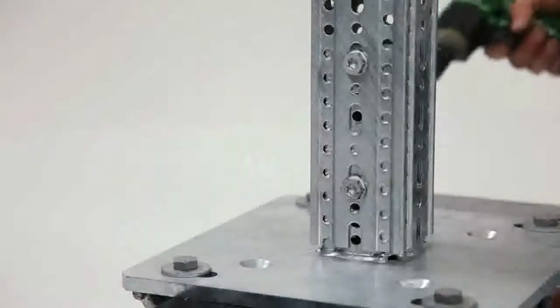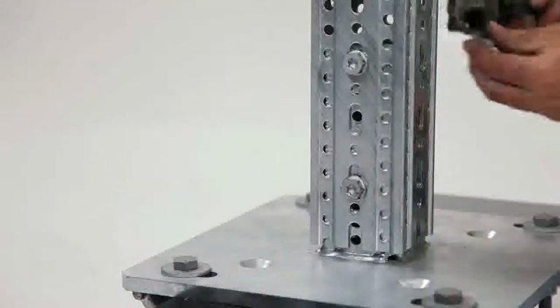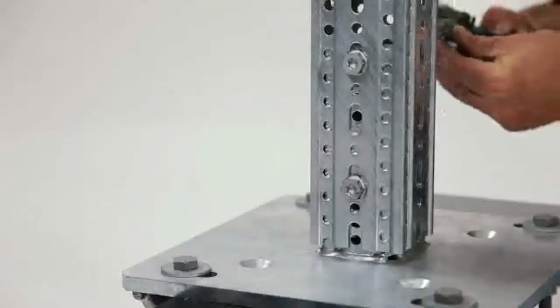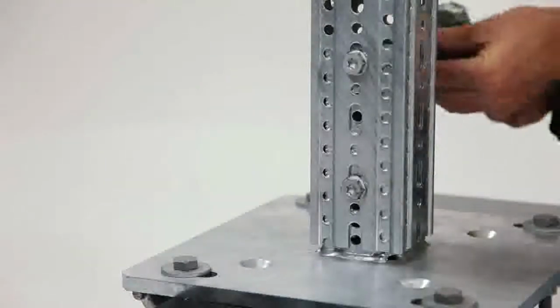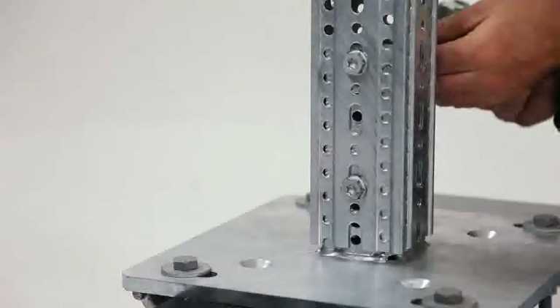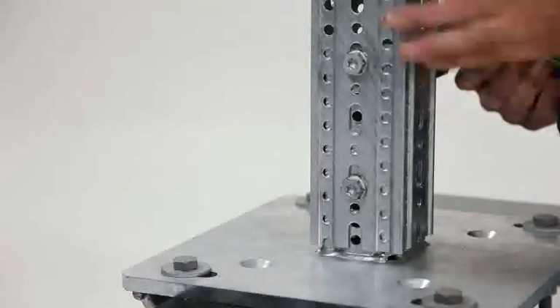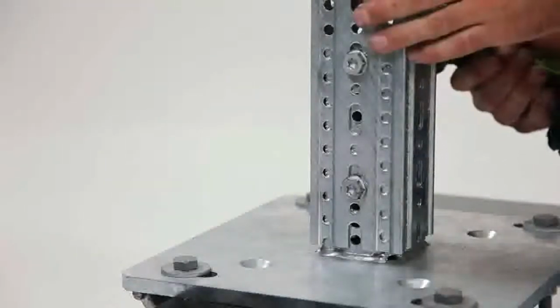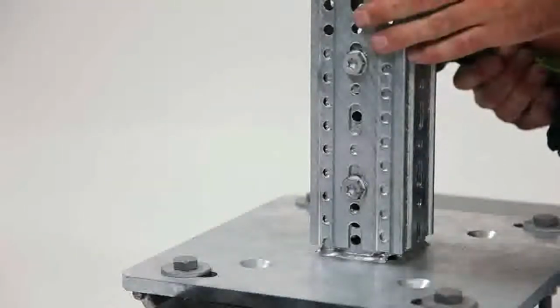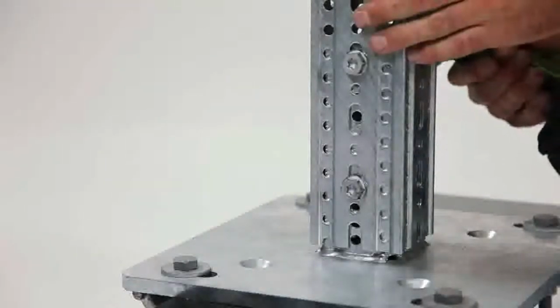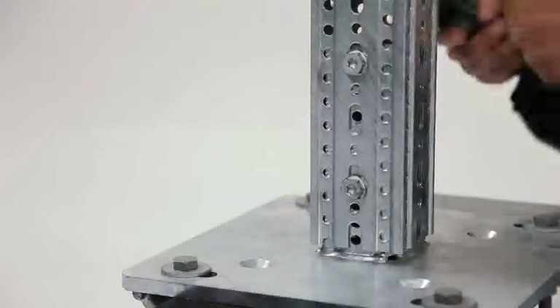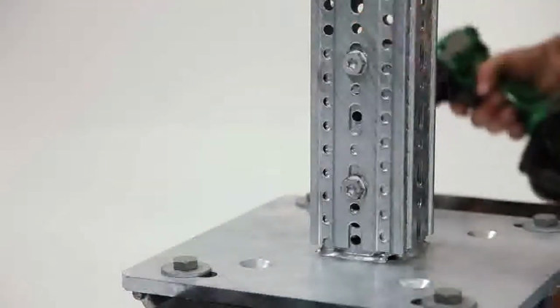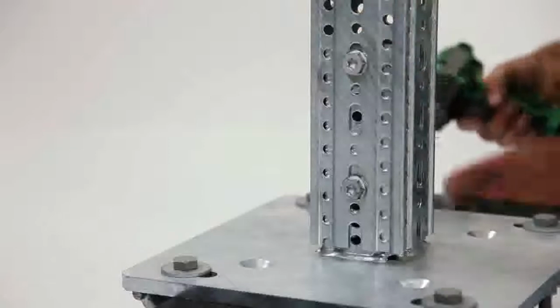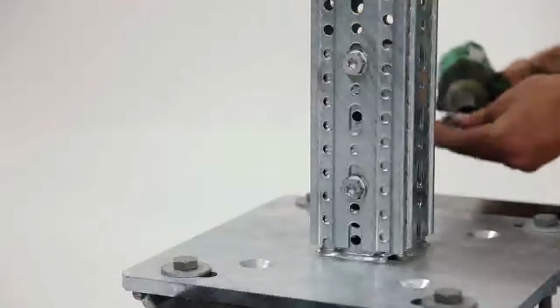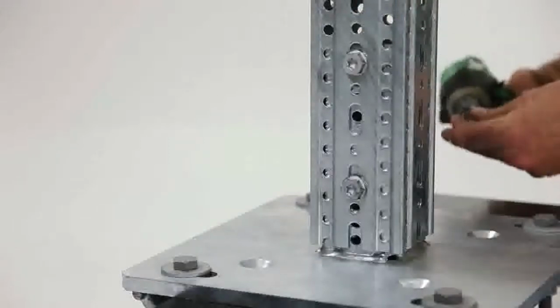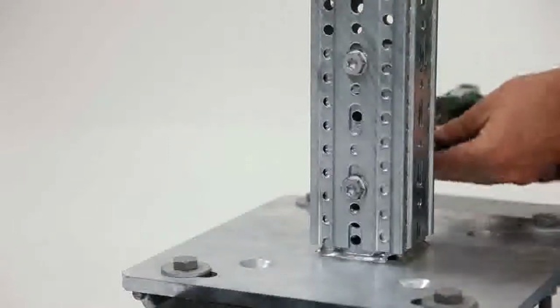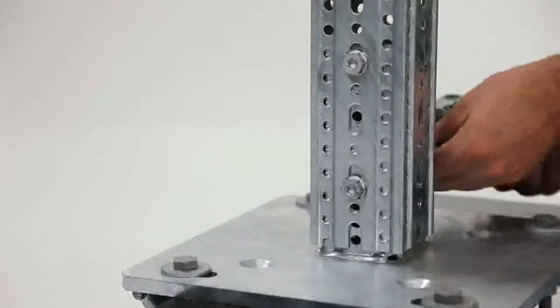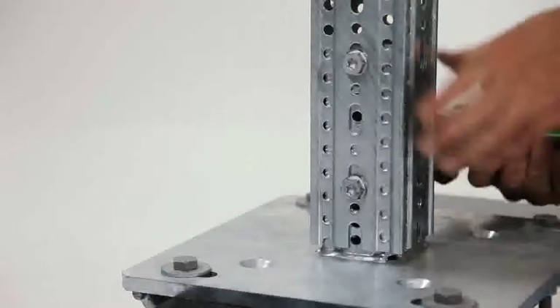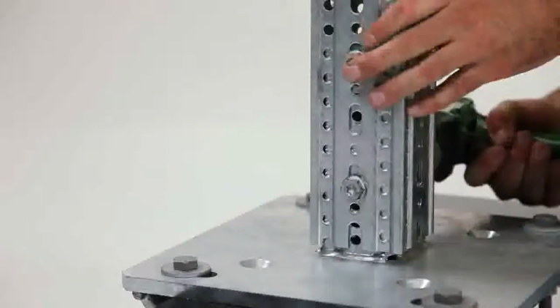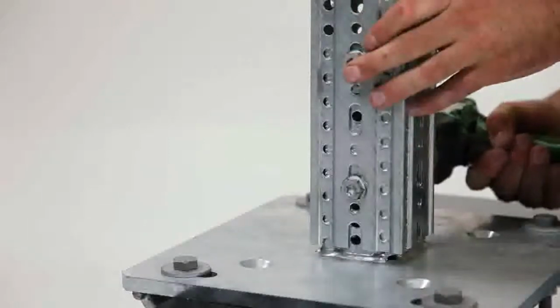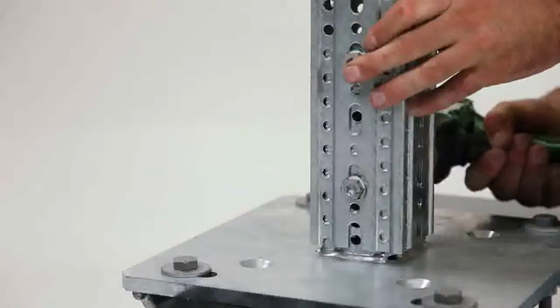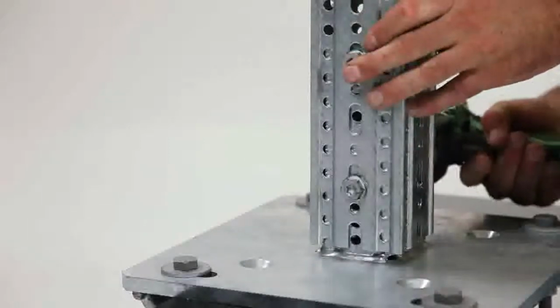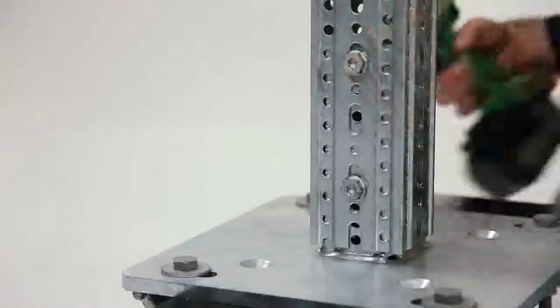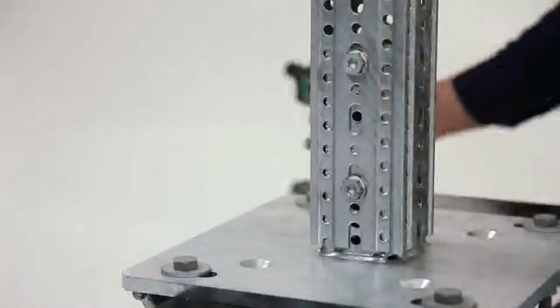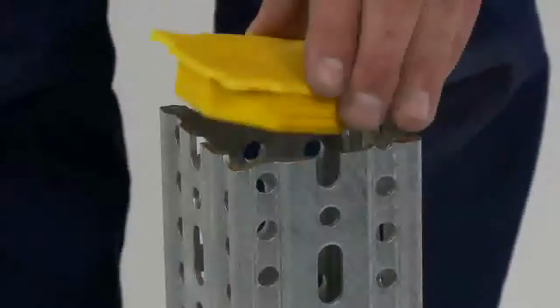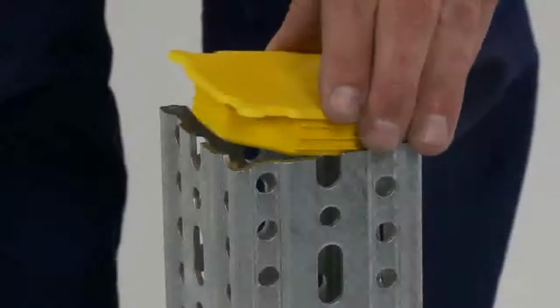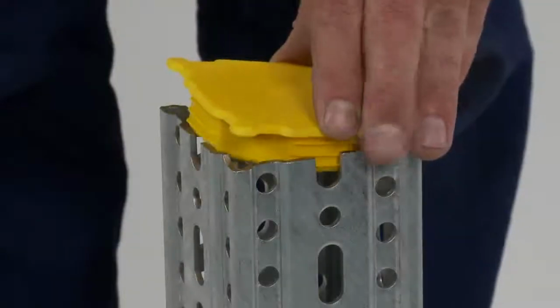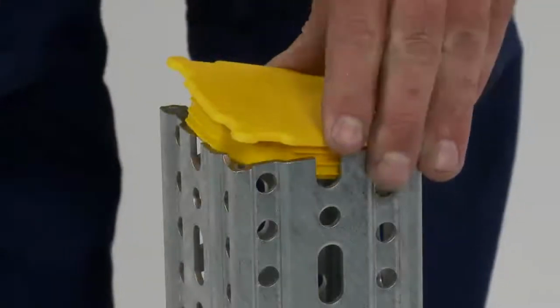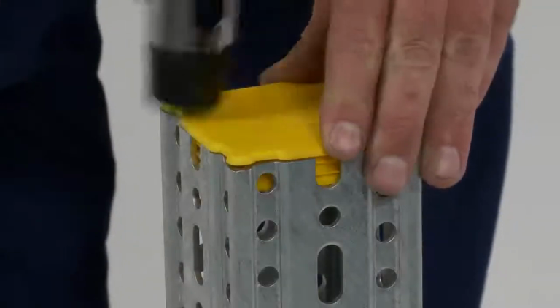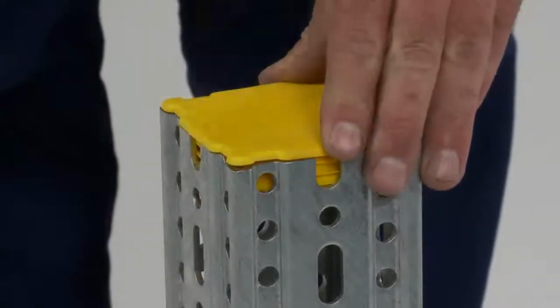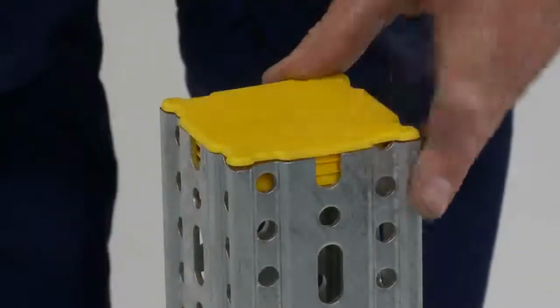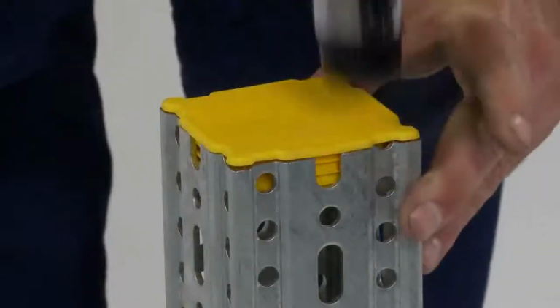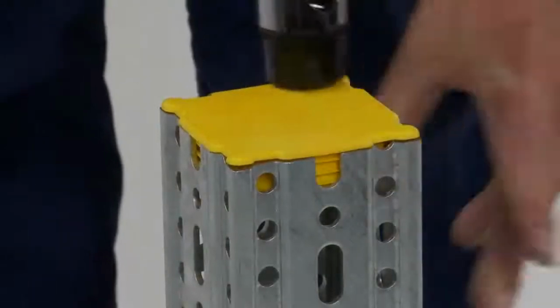The screw must be driven in all the way and rattled until the connection is tight. Repeat the process on the opposite side. A maximum of 60 newton metres torque is to be applied to the screw.